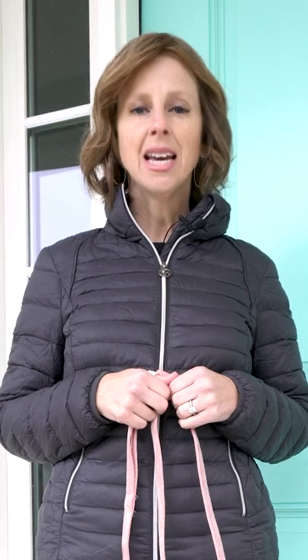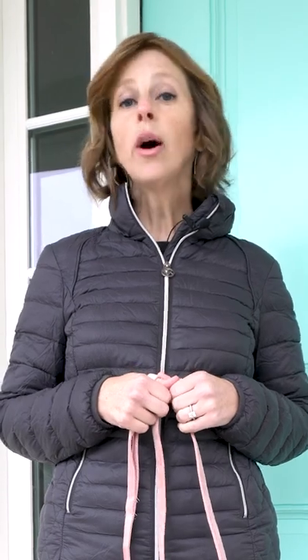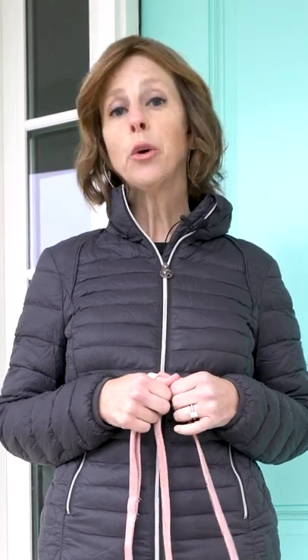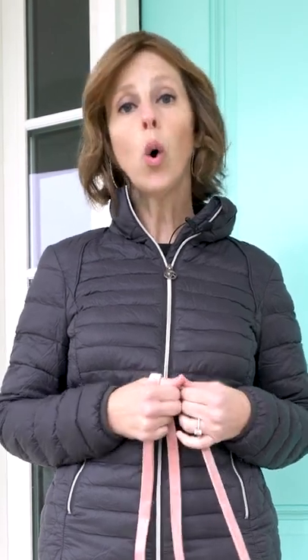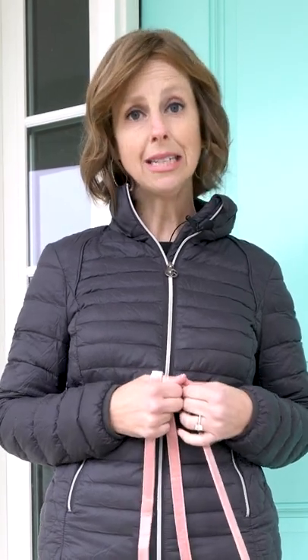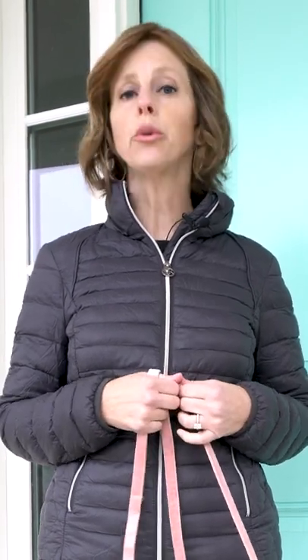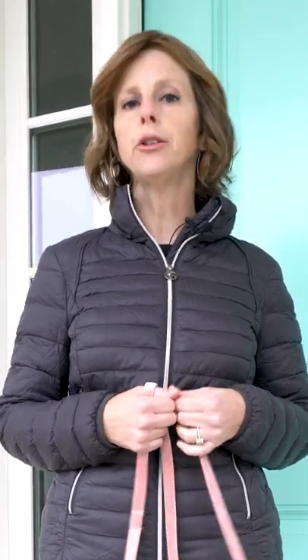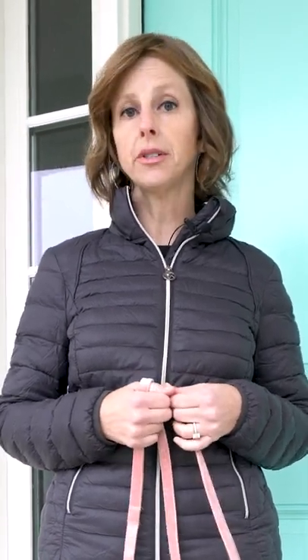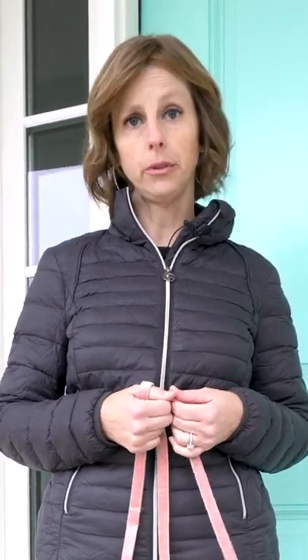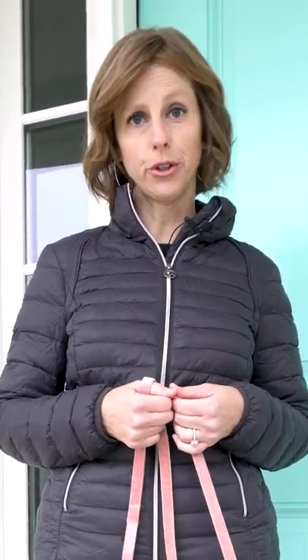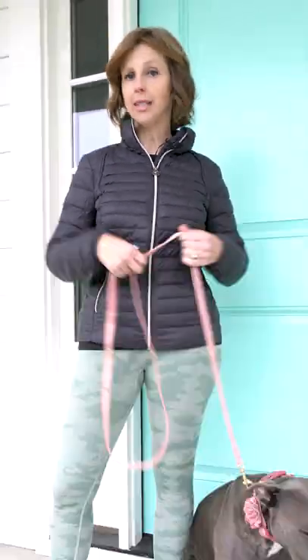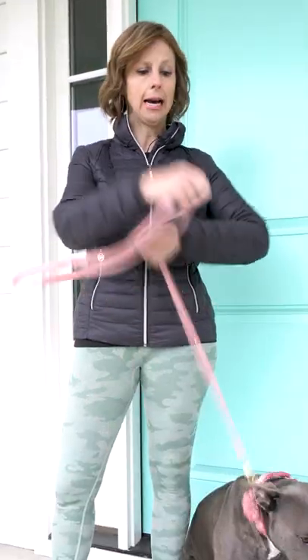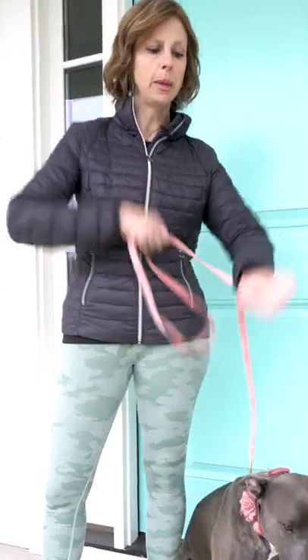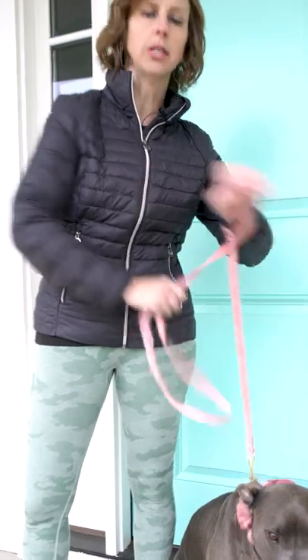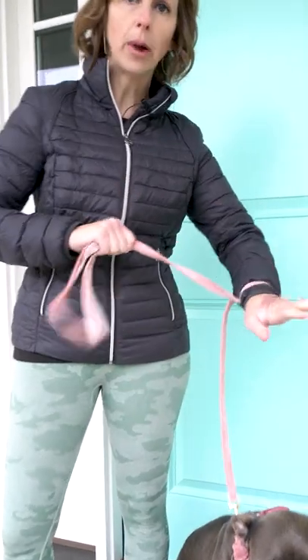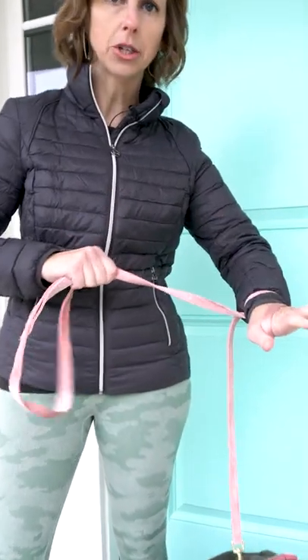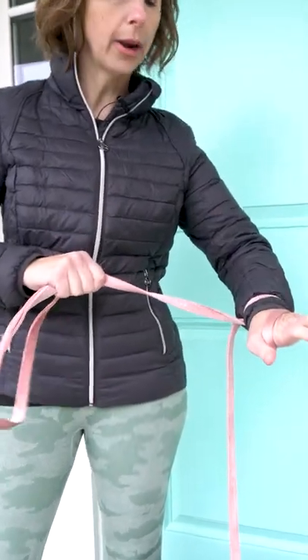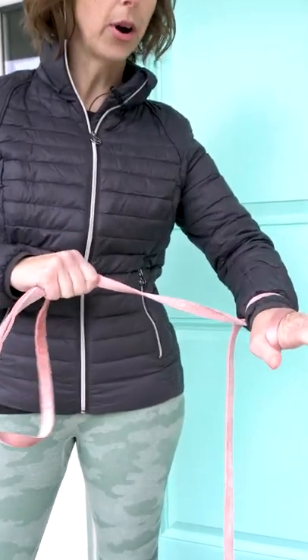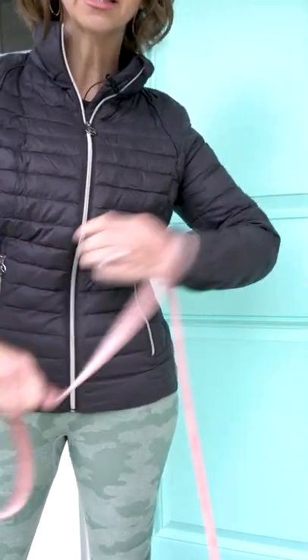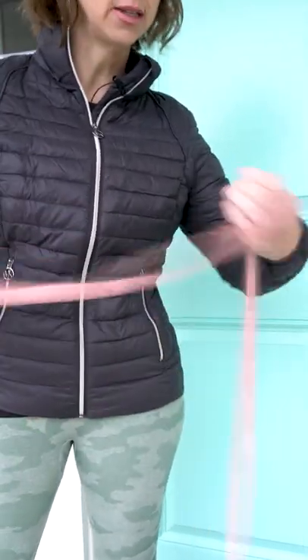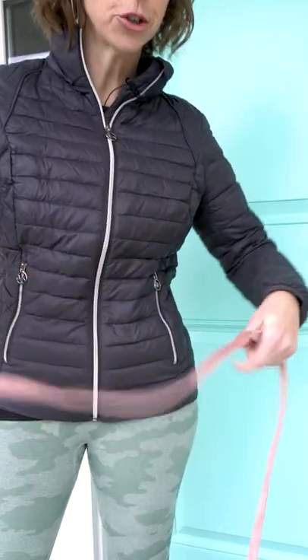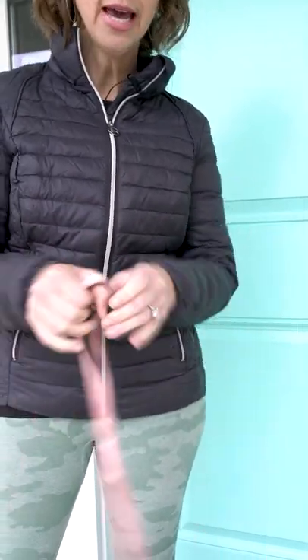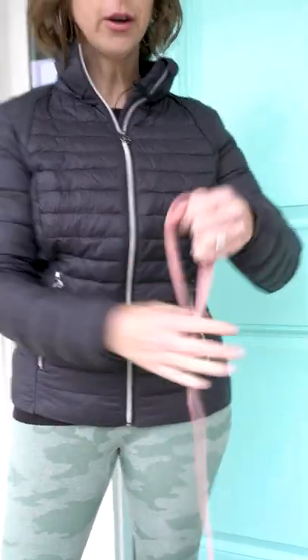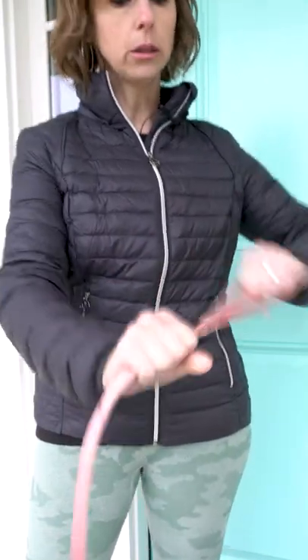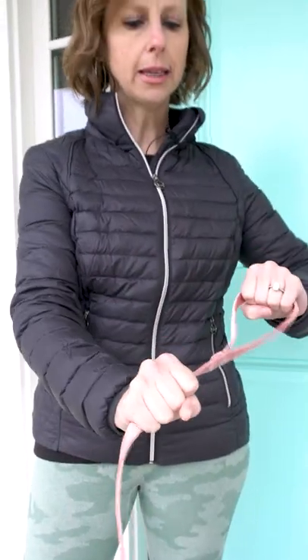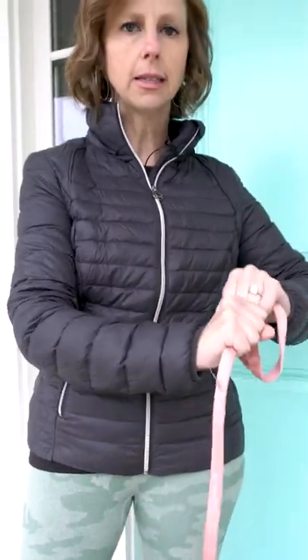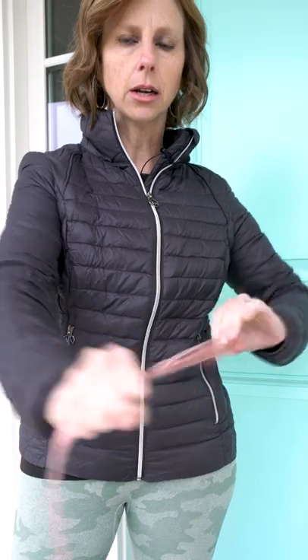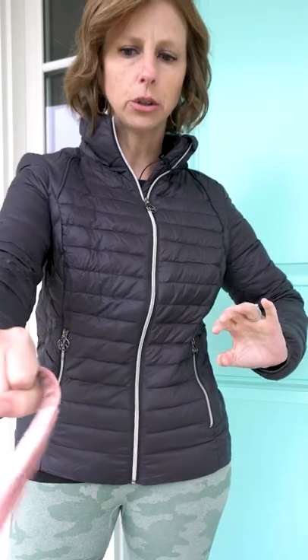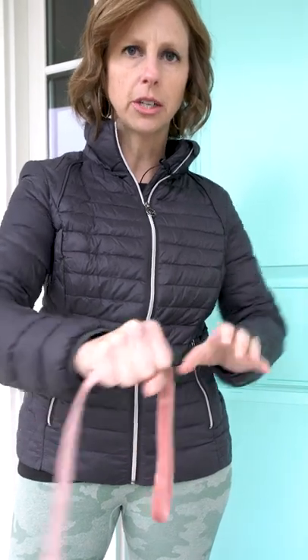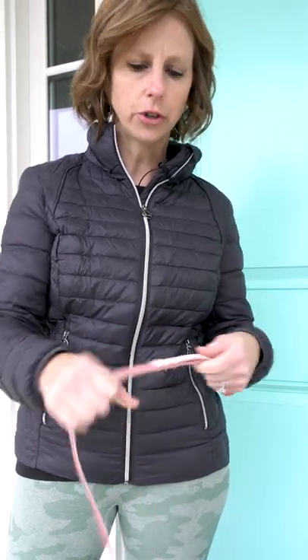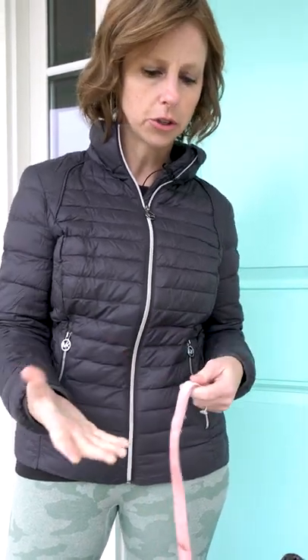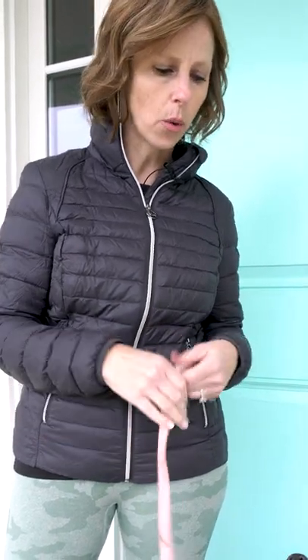I want to show you how to hold a leash to avoid injuring yourself or losing your dog. I see a lot of people do this where they wrap the leash all the way around their arm — that's going to cause injury. And holding the loop like this is going to cause you to lose your leash if your dog lunges forward.